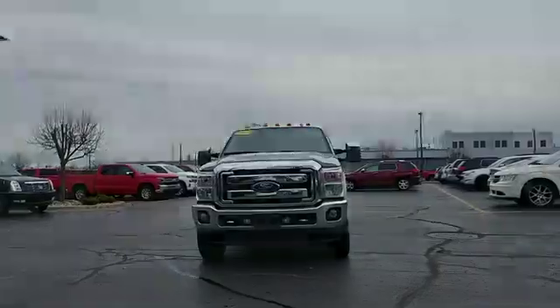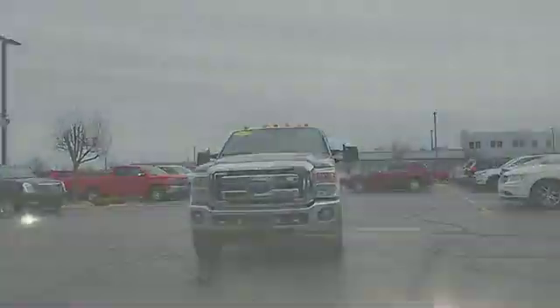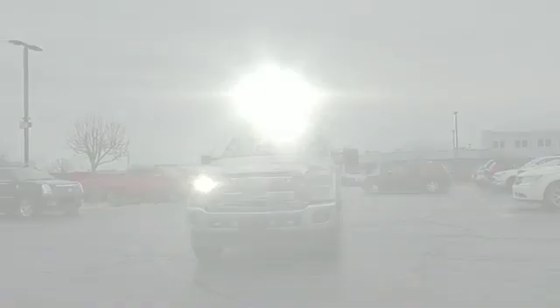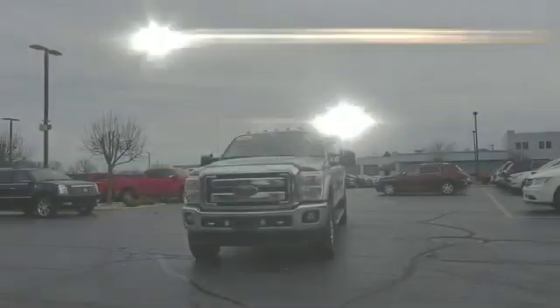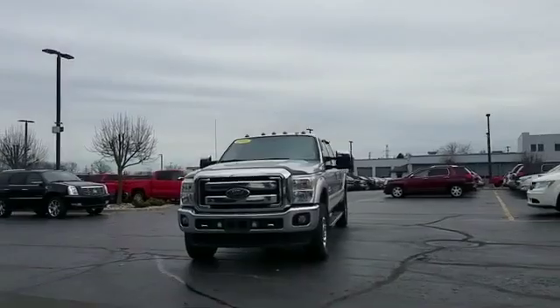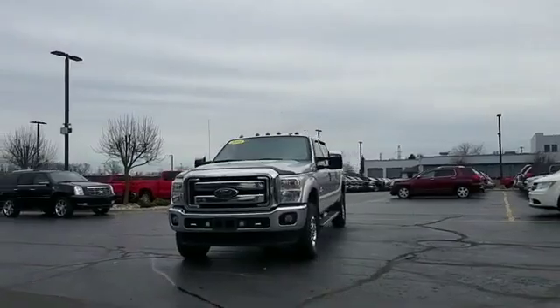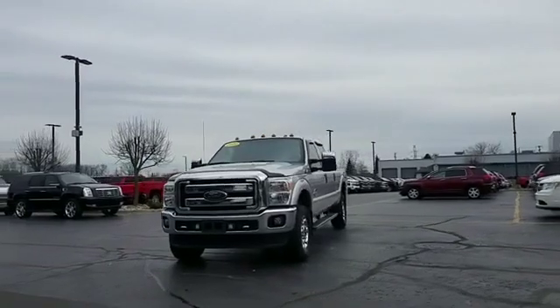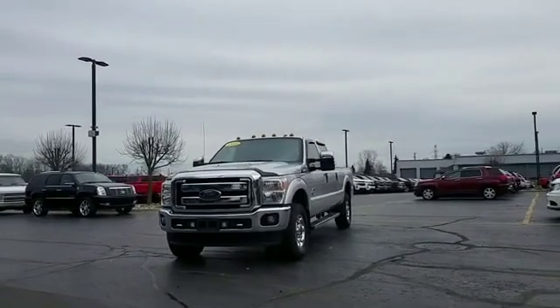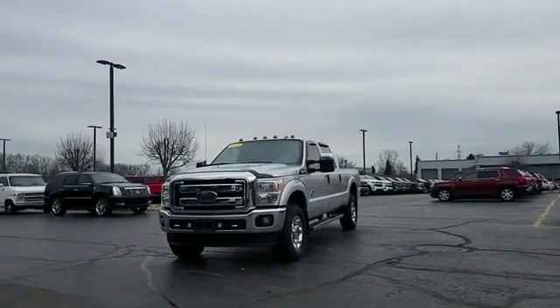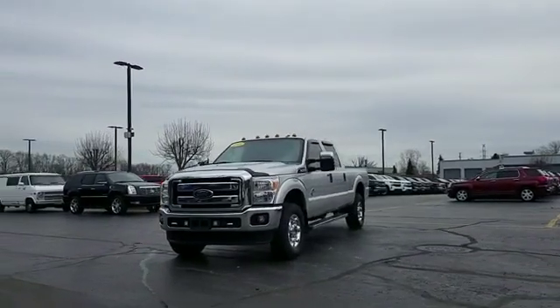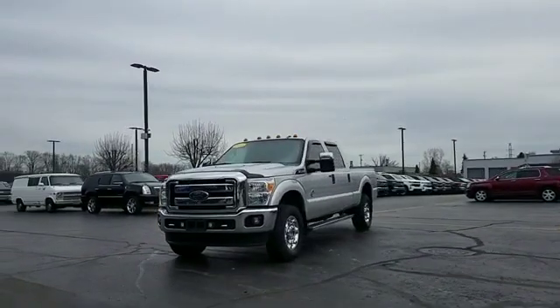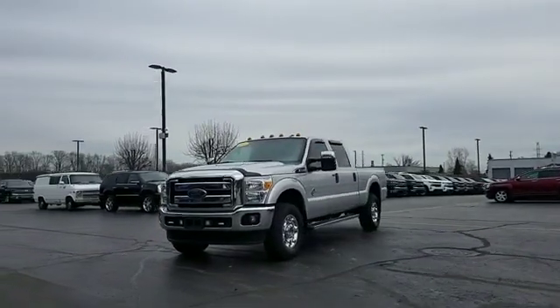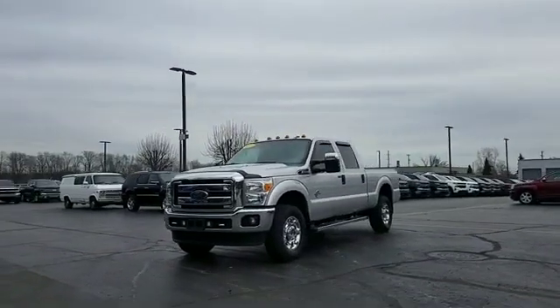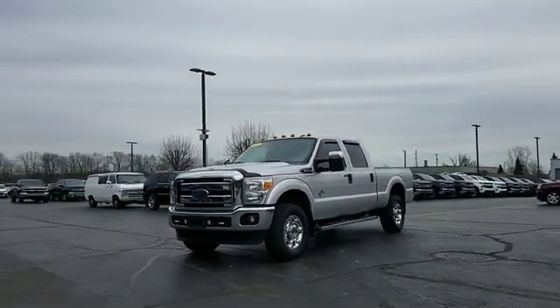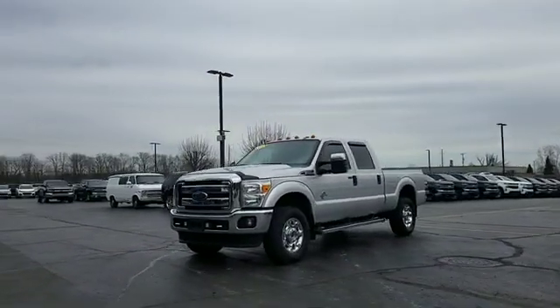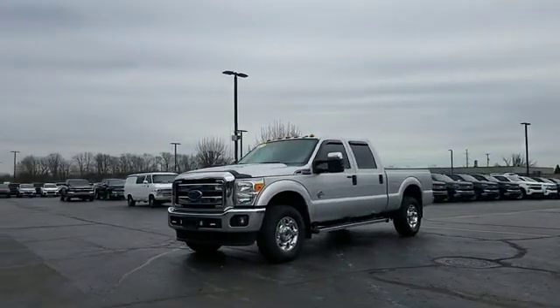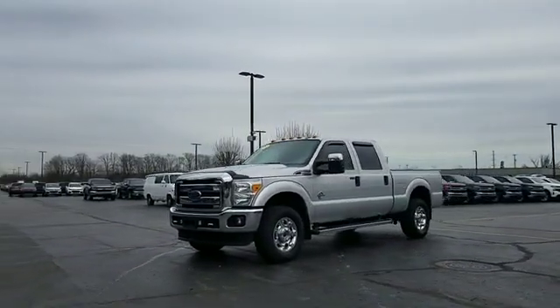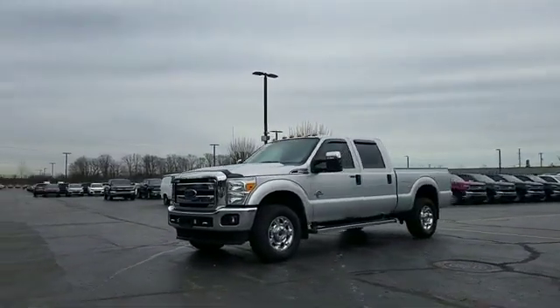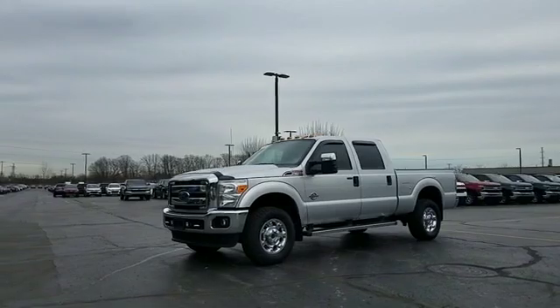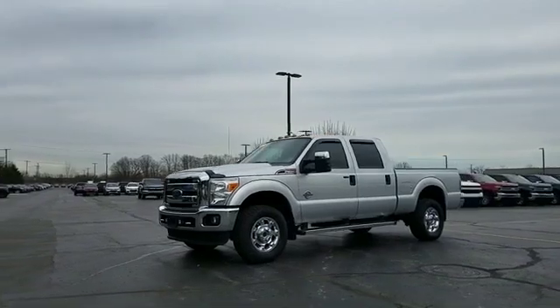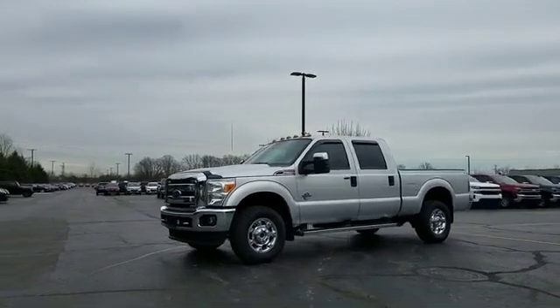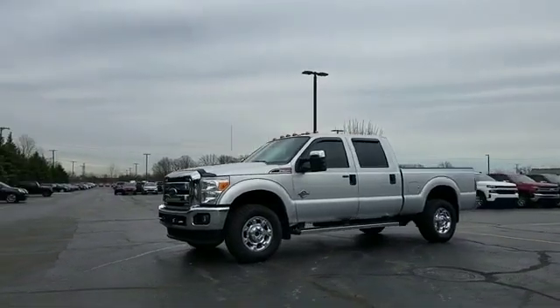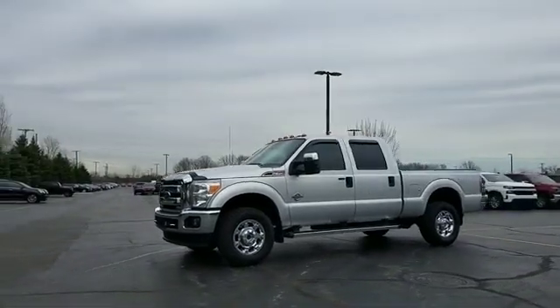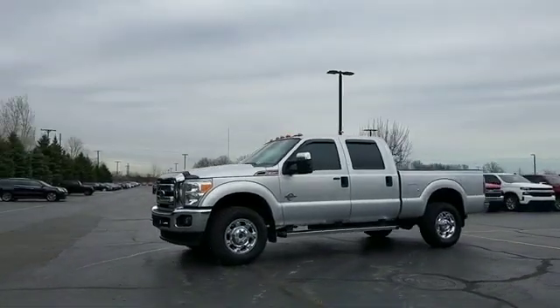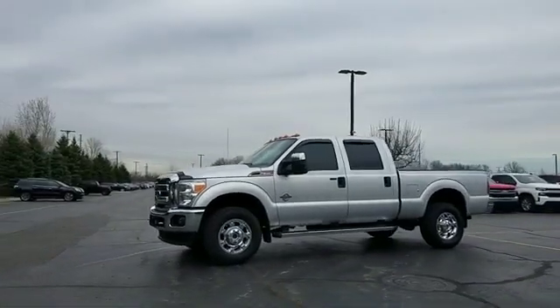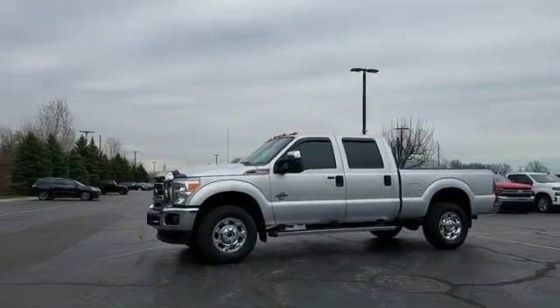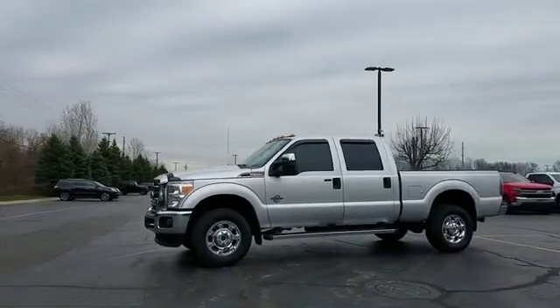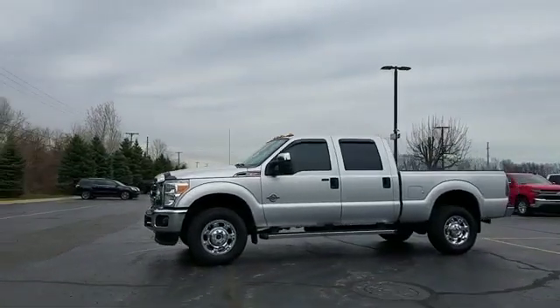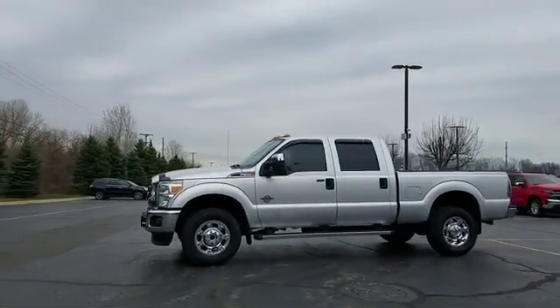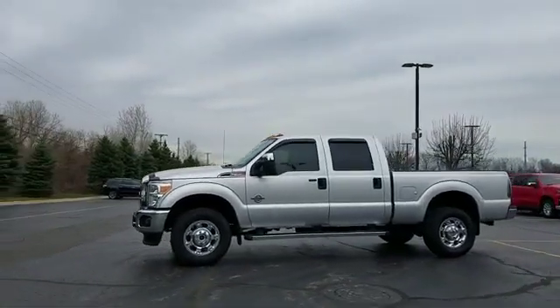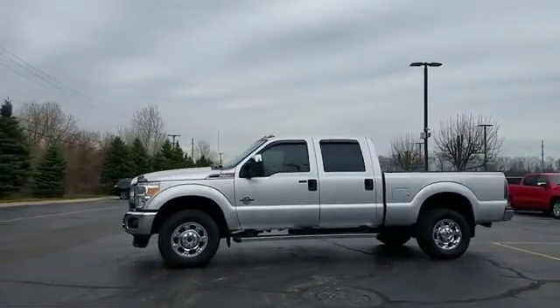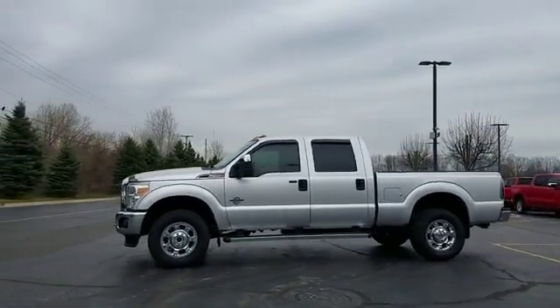2015 Ford Super Duty F-350 SRW. This pickup truck offers two full rows of seating for premium comfort.